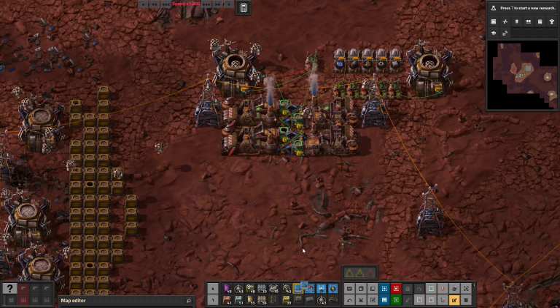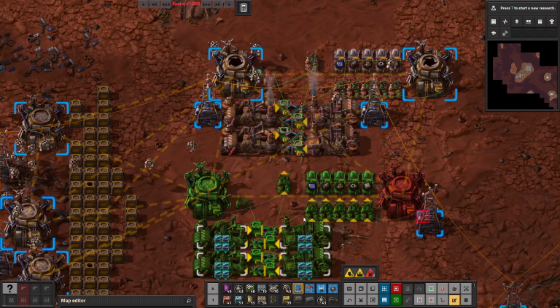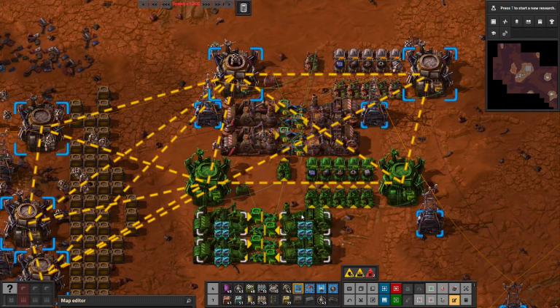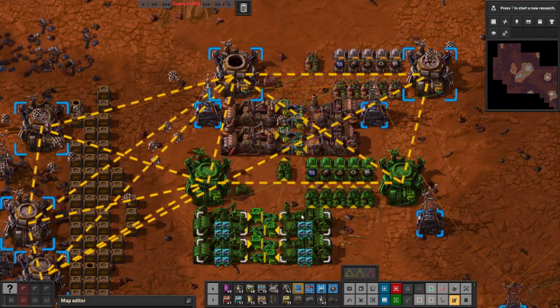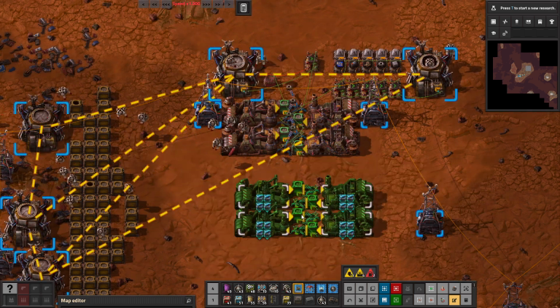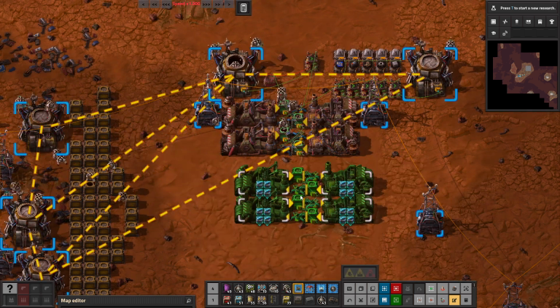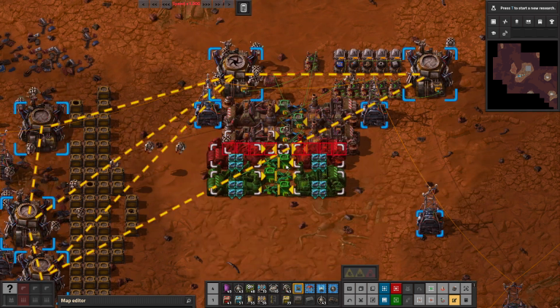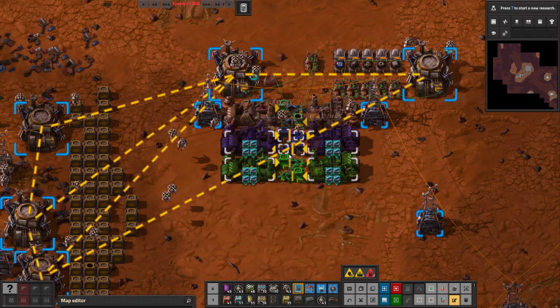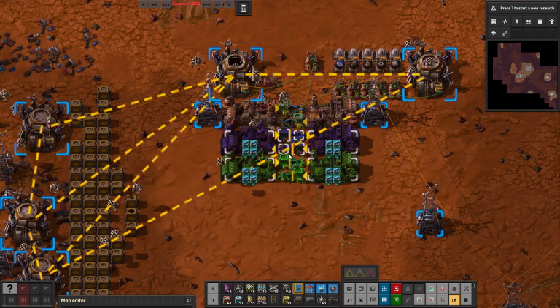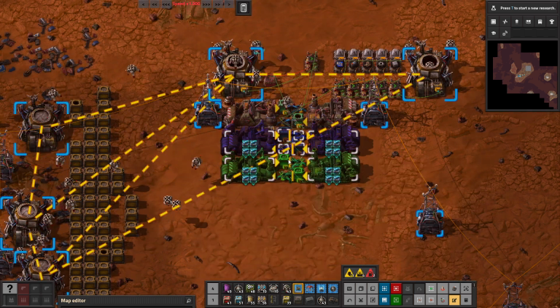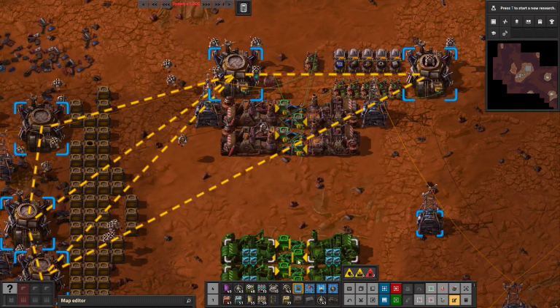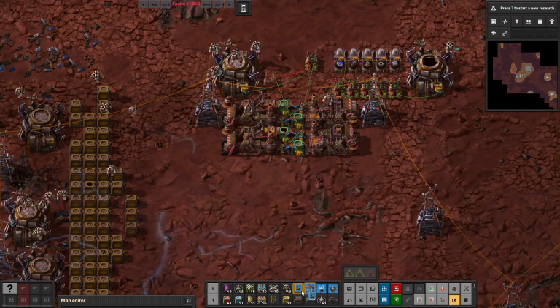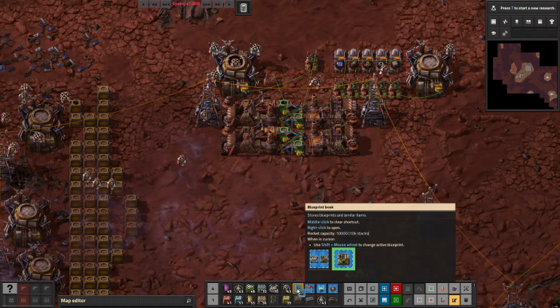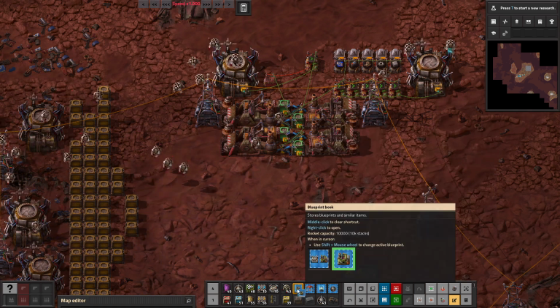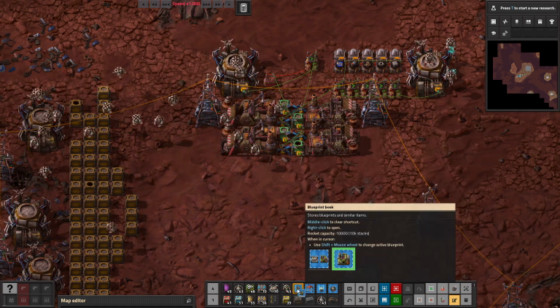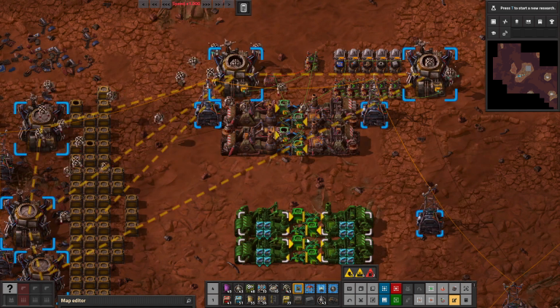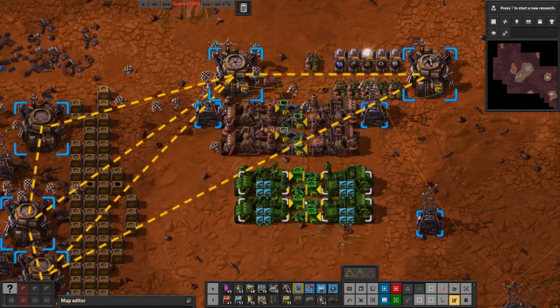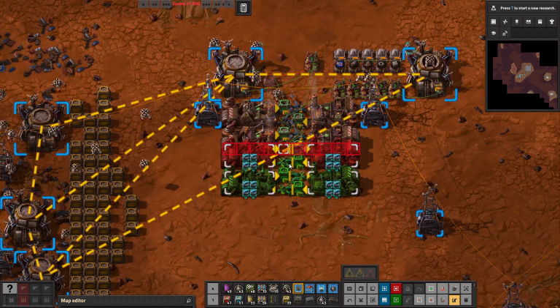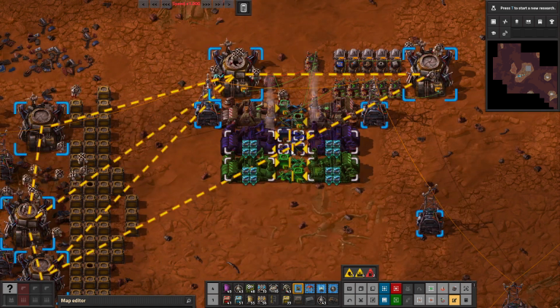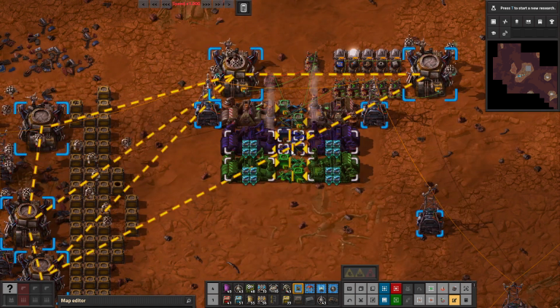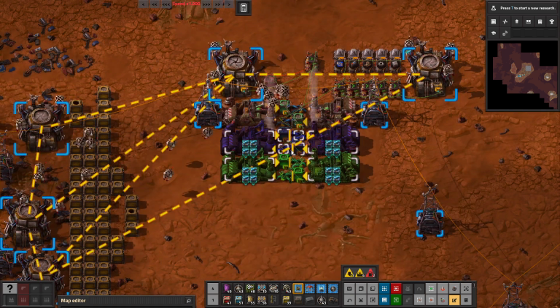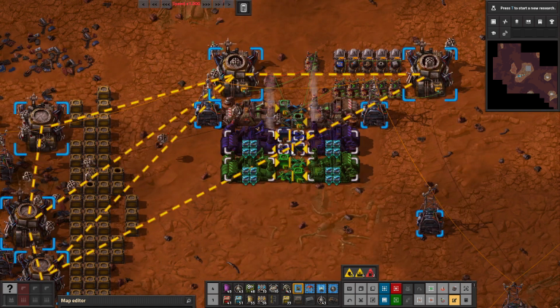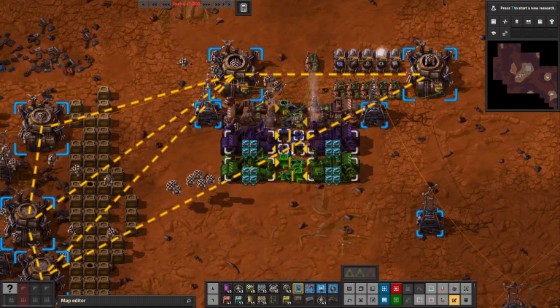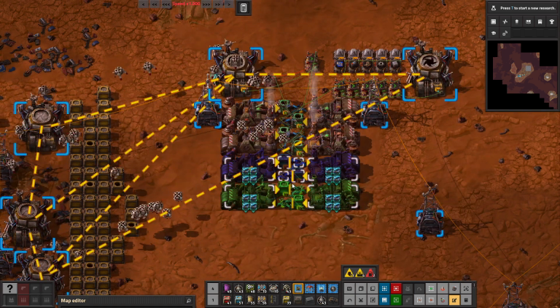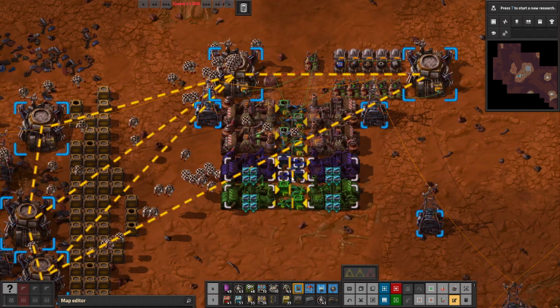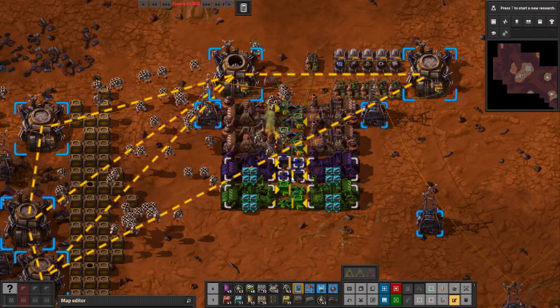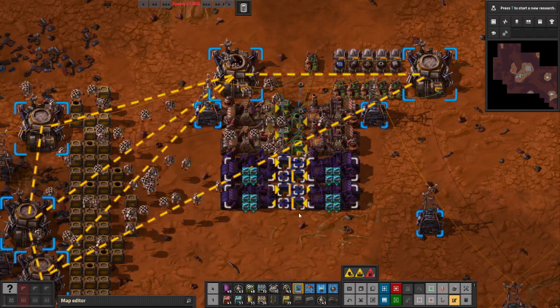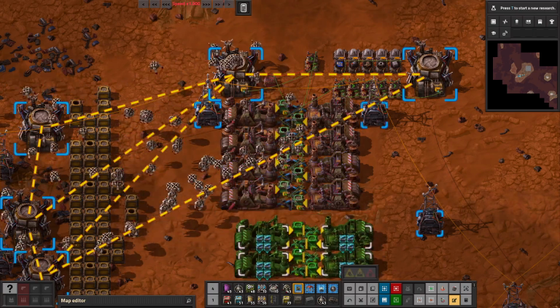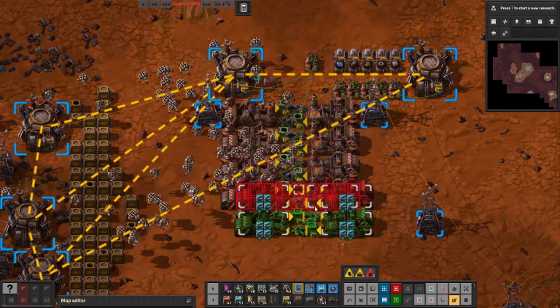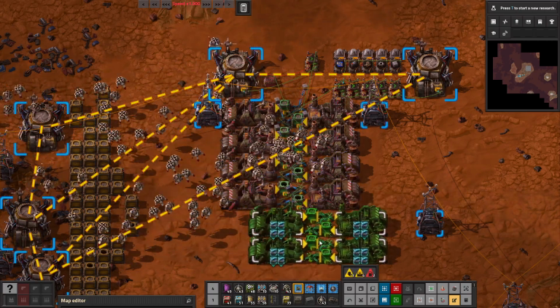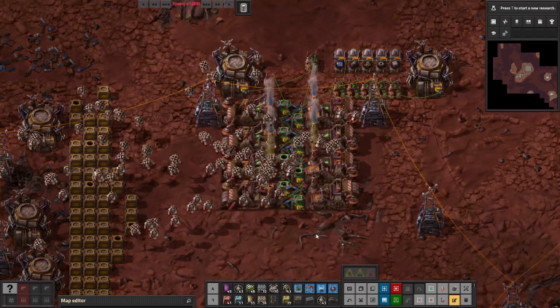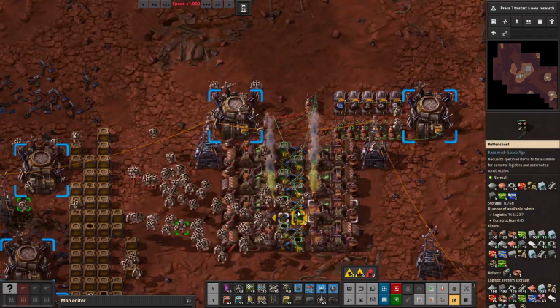Another upside of this system is that it's easy to expand. Just bring up the blueprint book, select the second item, and tile it over. If you do this, the wiring will still be connected.